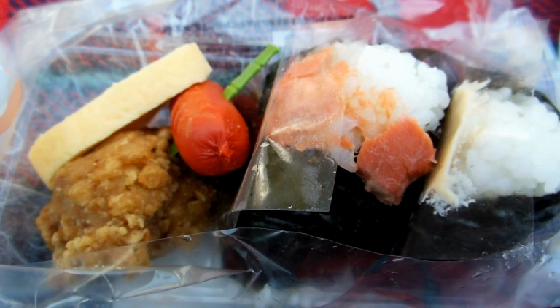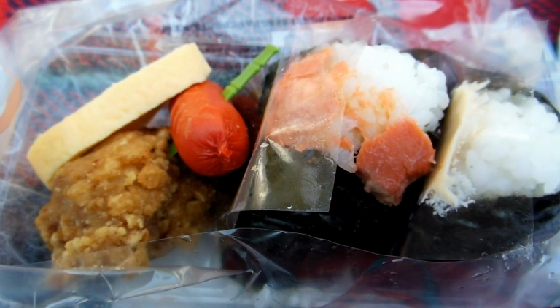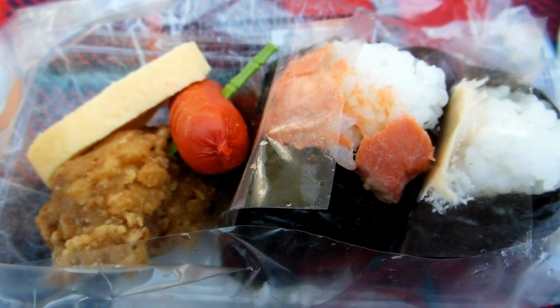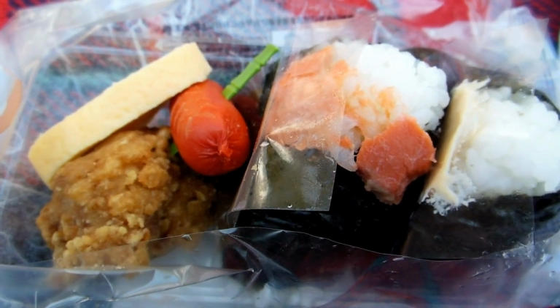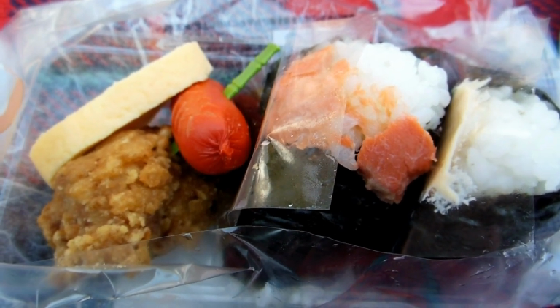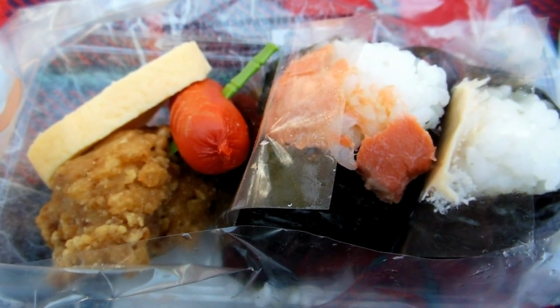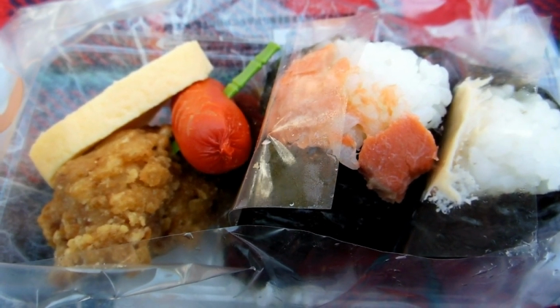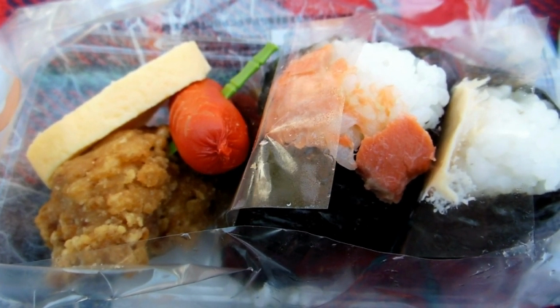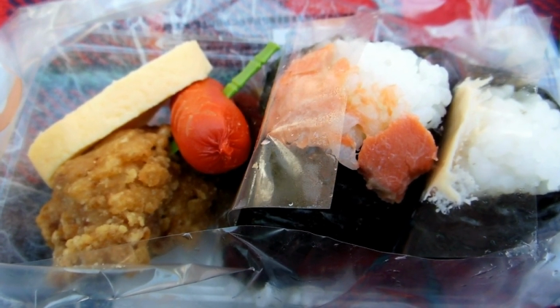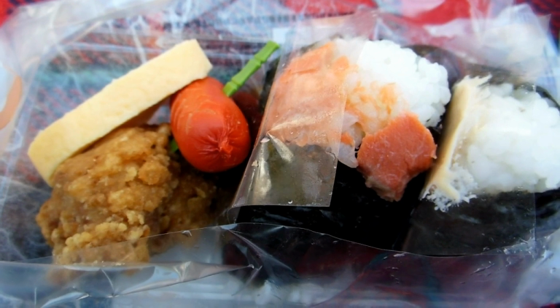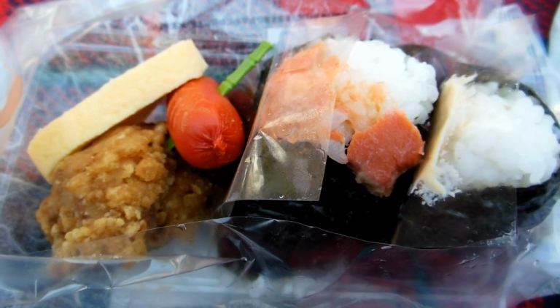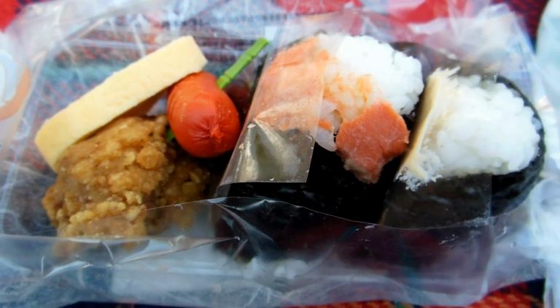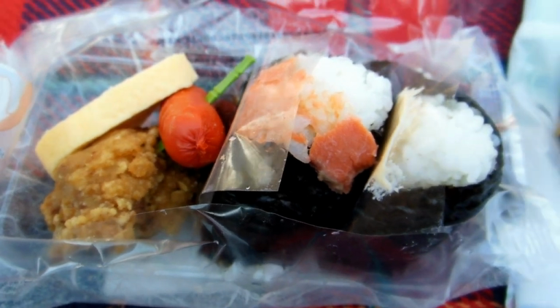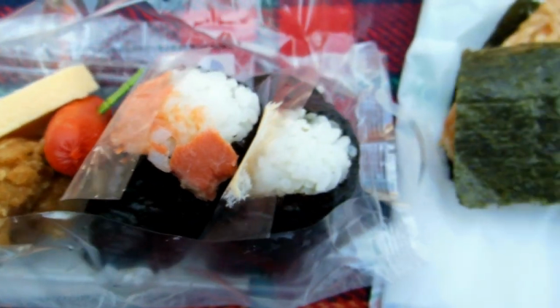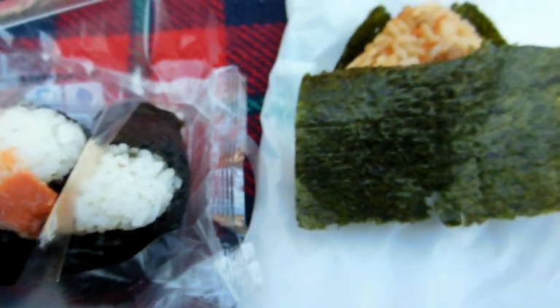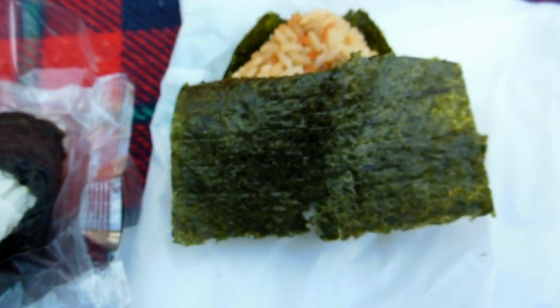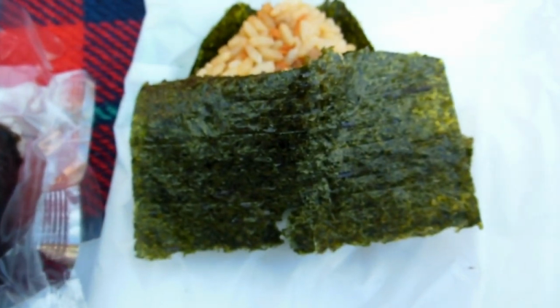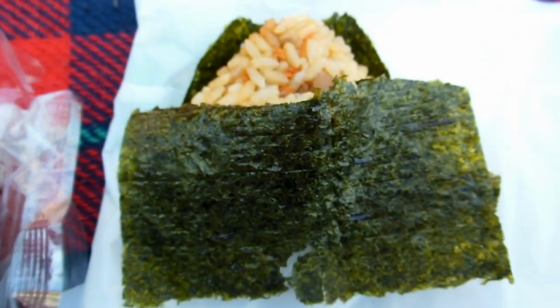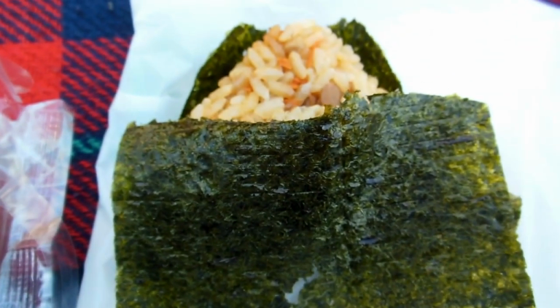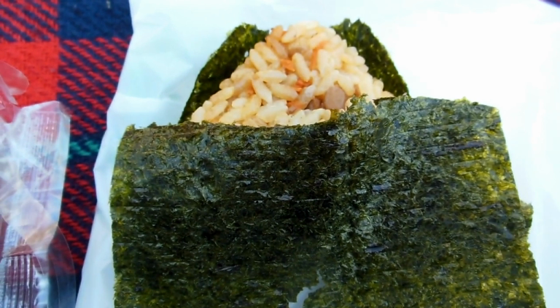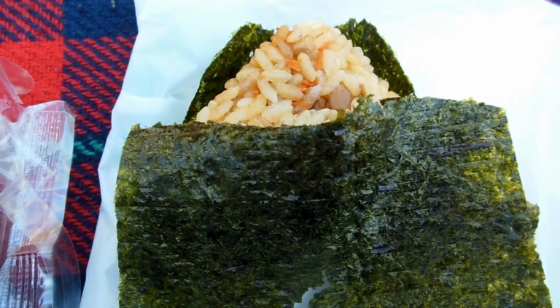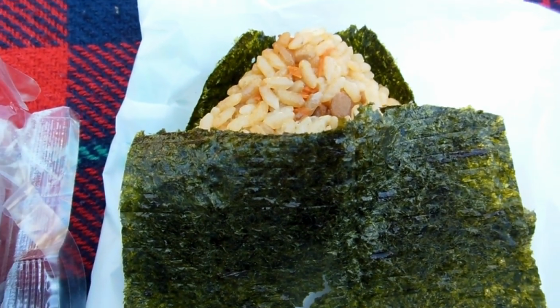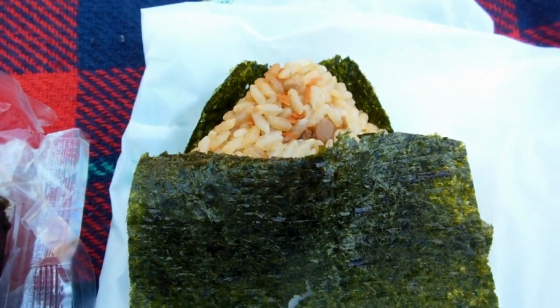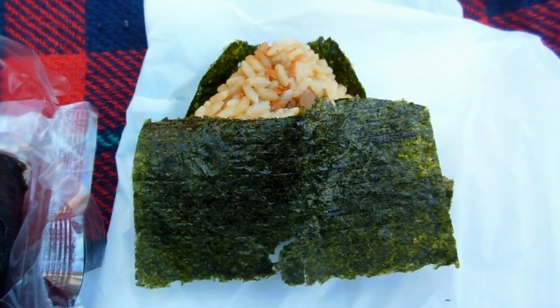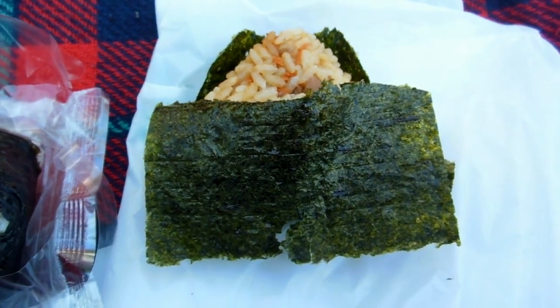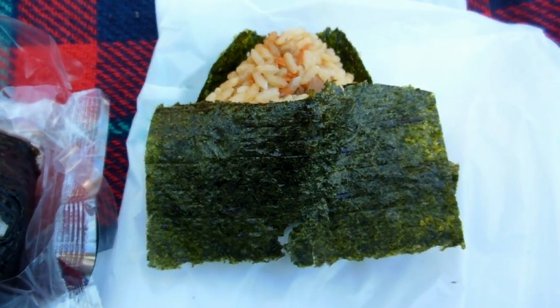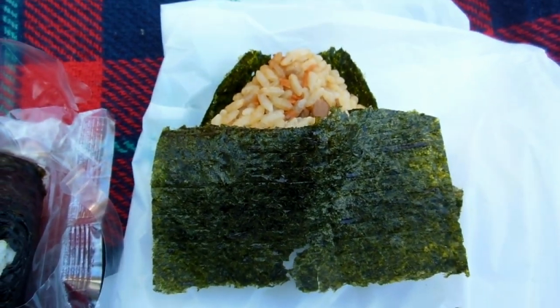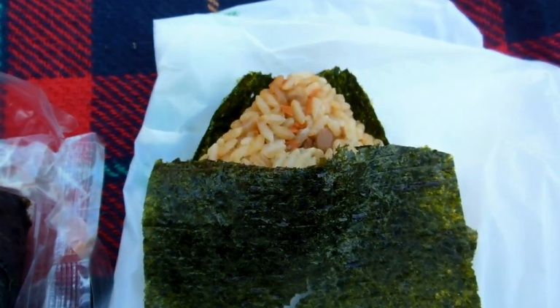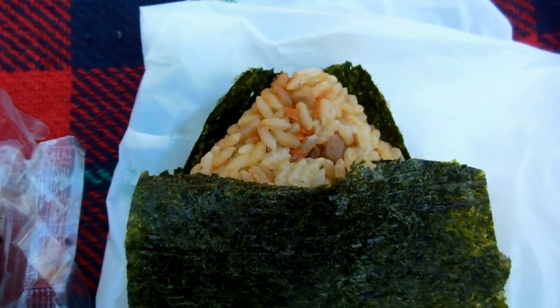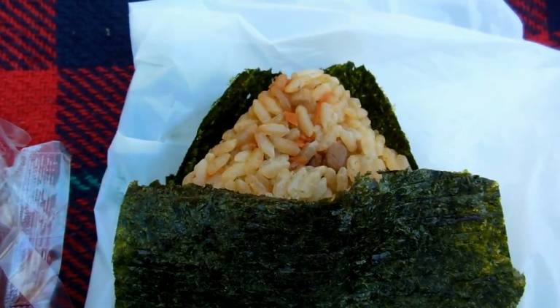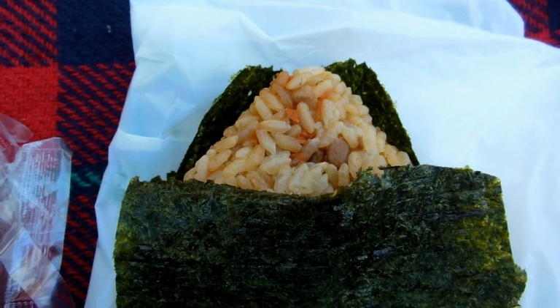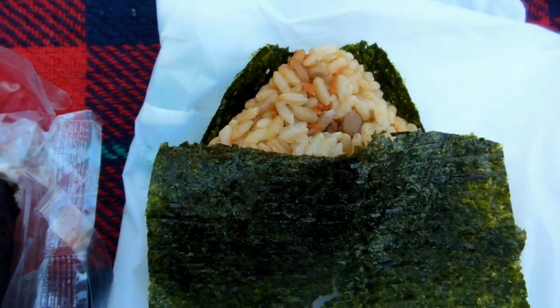And then there's two little sushi roll type things with salmon and tuna and rice with nori wrapped around them — very tasty. And then an onigiri: chicken in the middle, rice around that, and then nori around that.